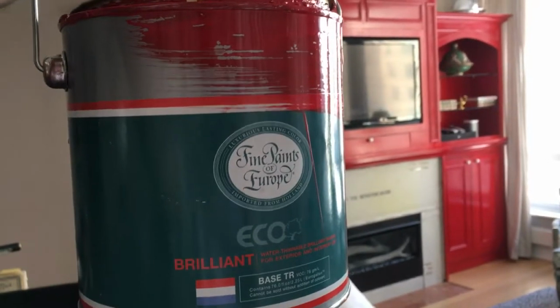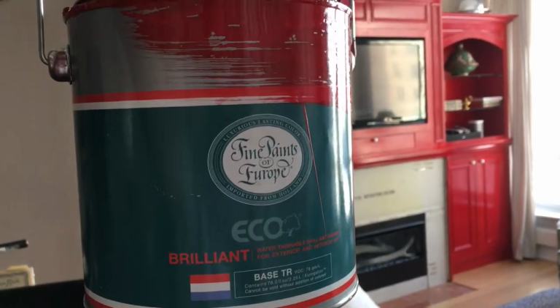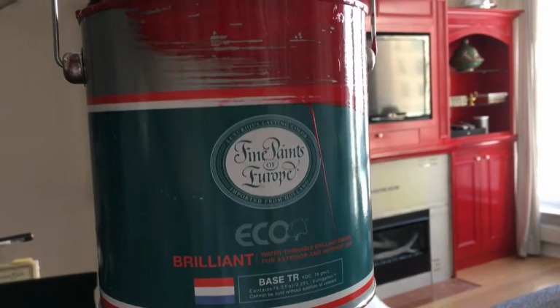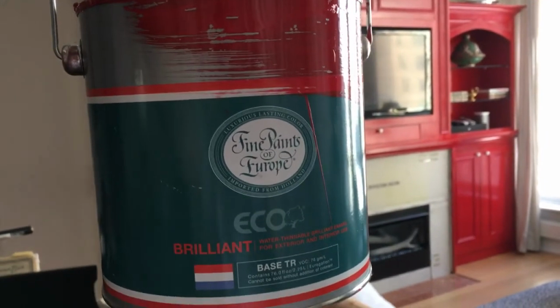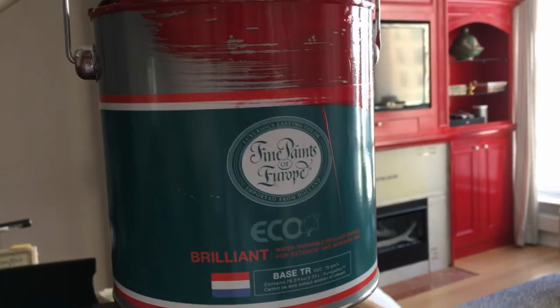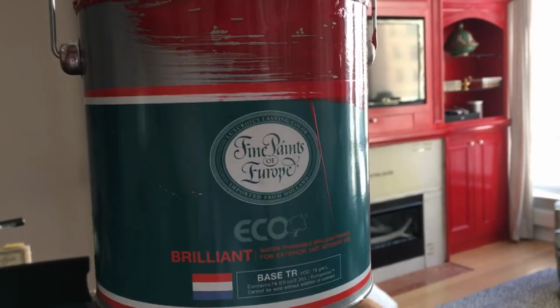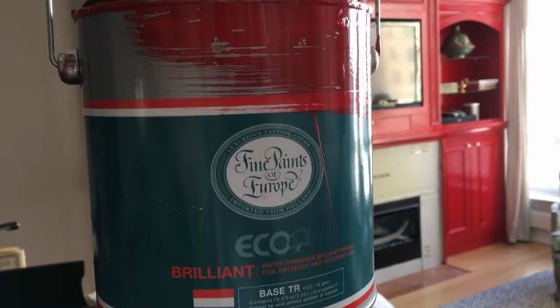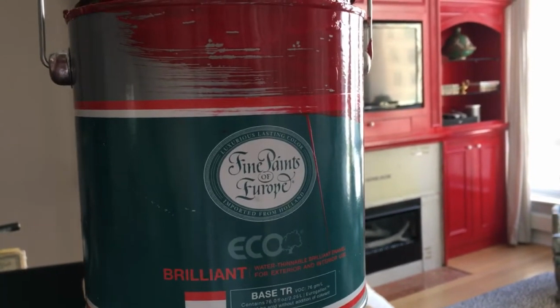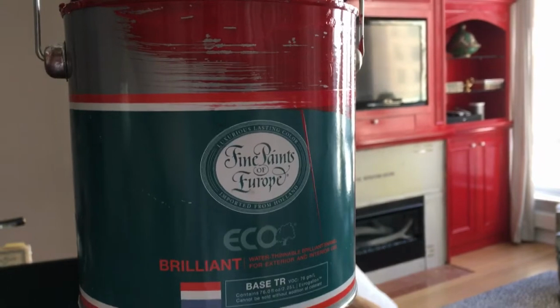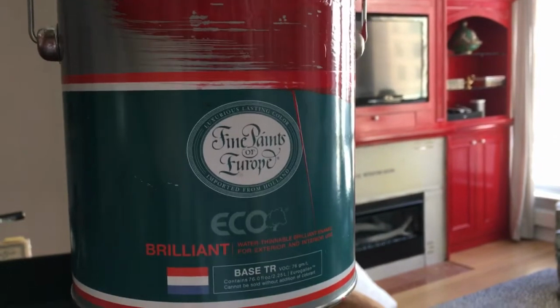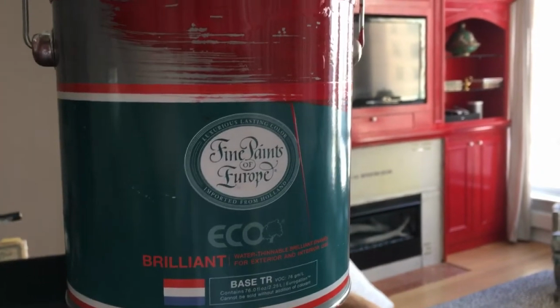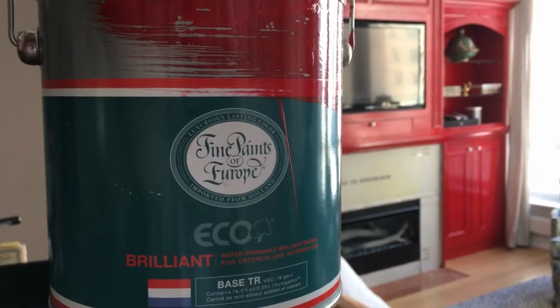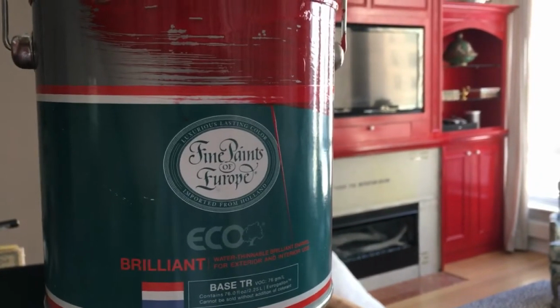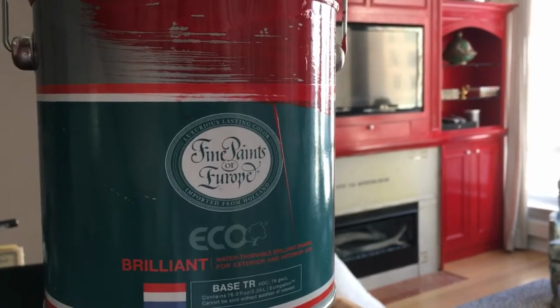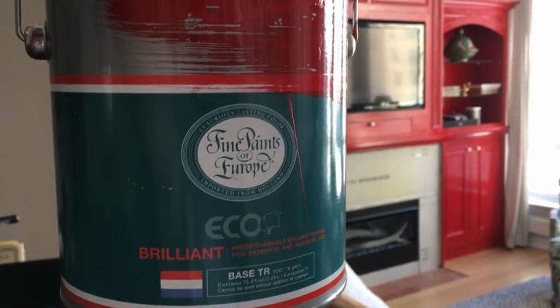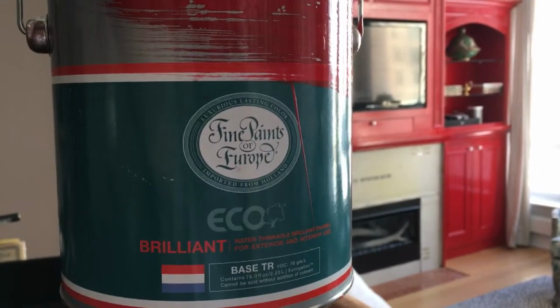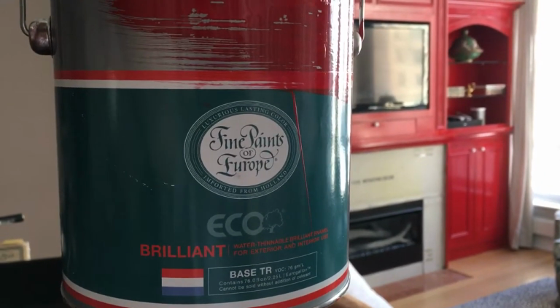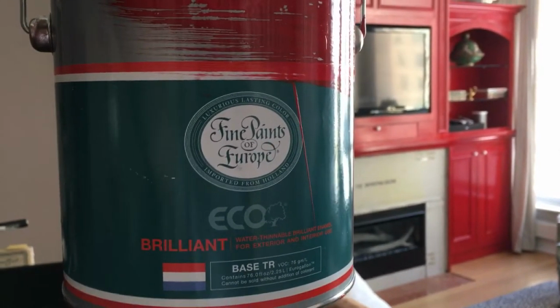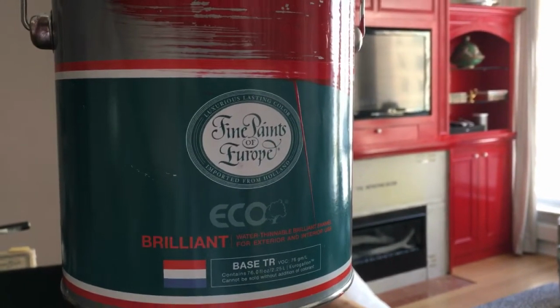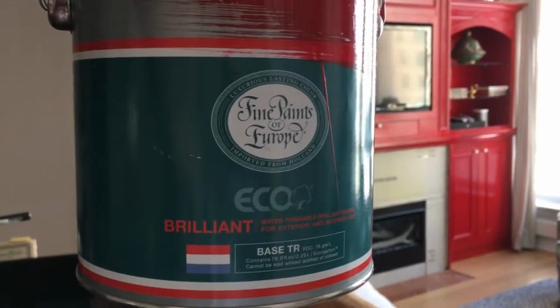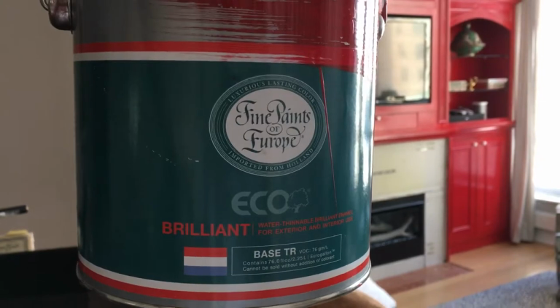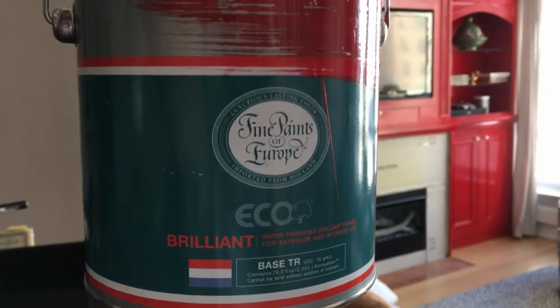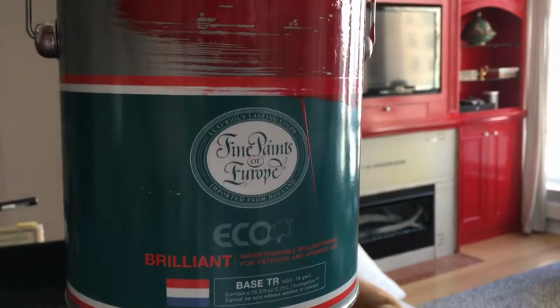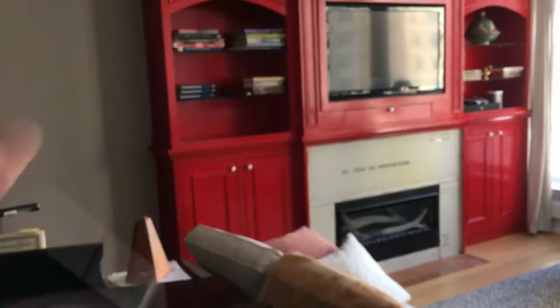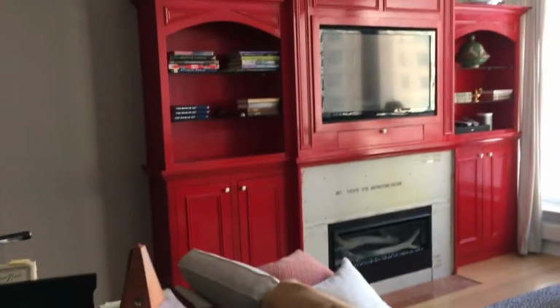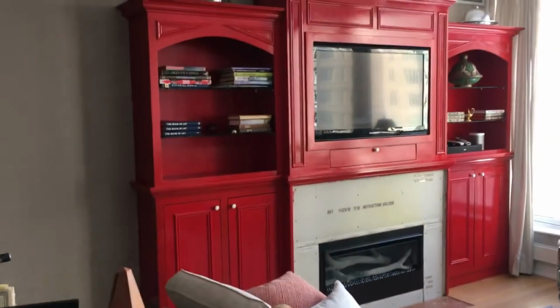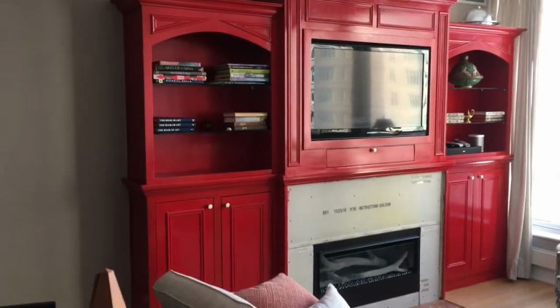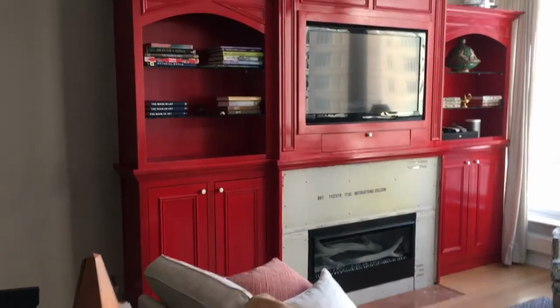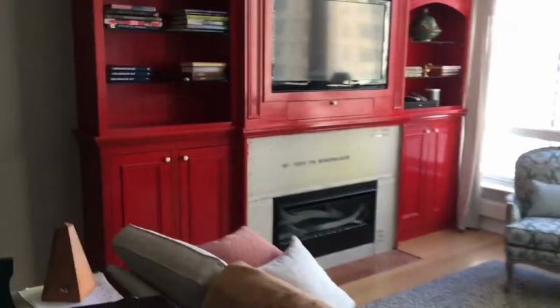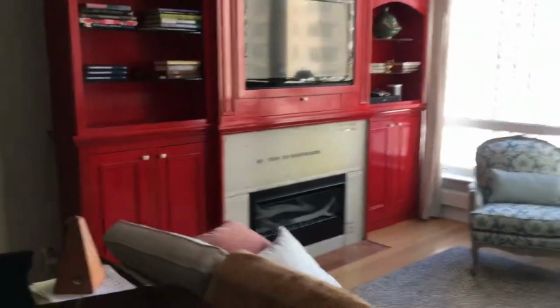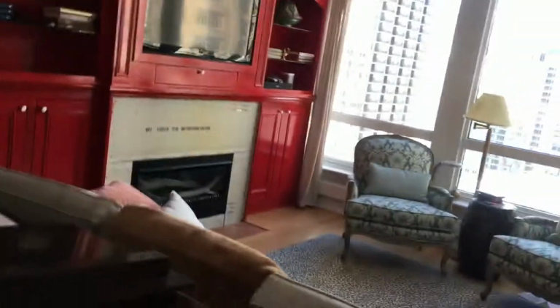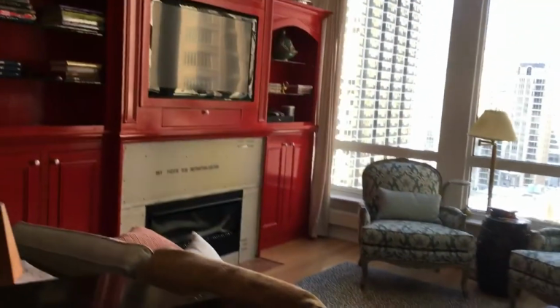Good afternoon everyone. Dave Cook, DeFranco Finishes, coming at you with another video. We're doing some cabinet work and we are painting, as you can see, Fine Paints of Europe. It's Eco-Brilliant, their waterborne version of their oil-based paints.